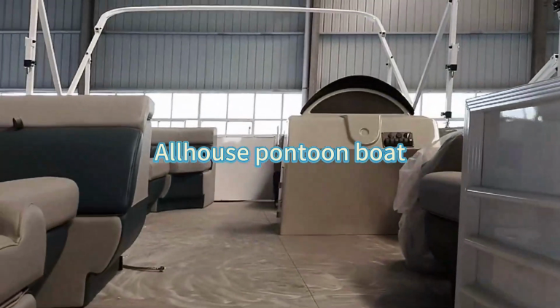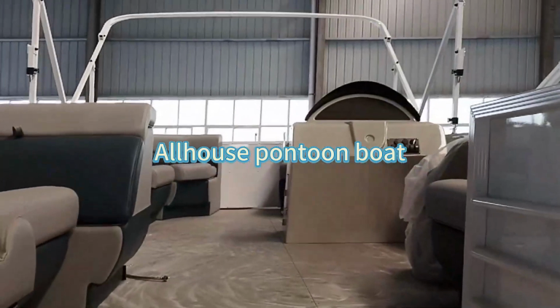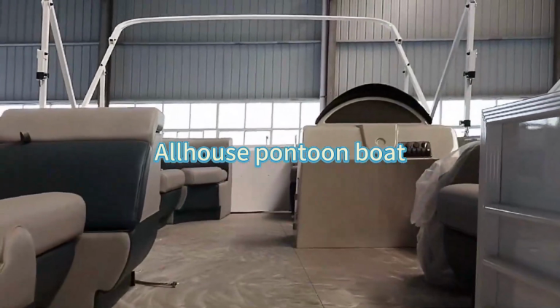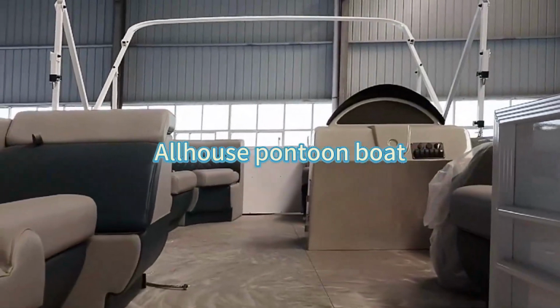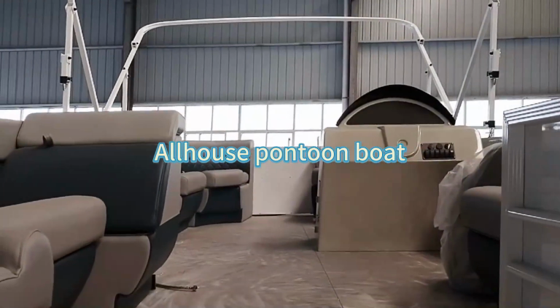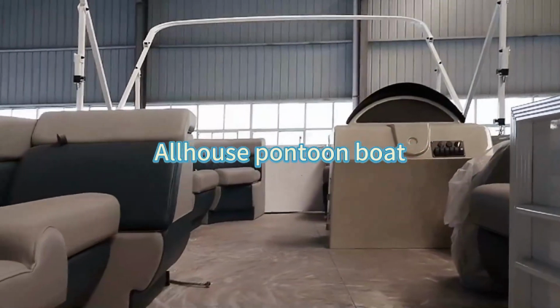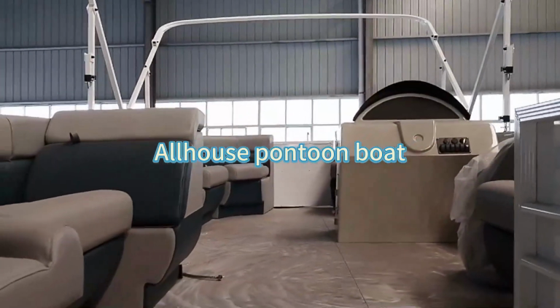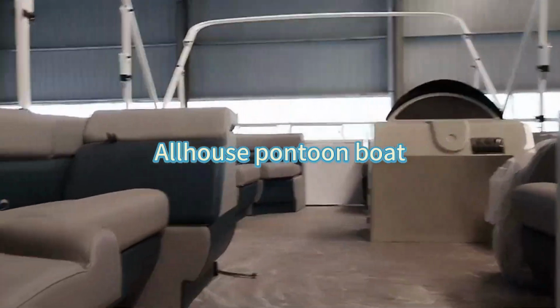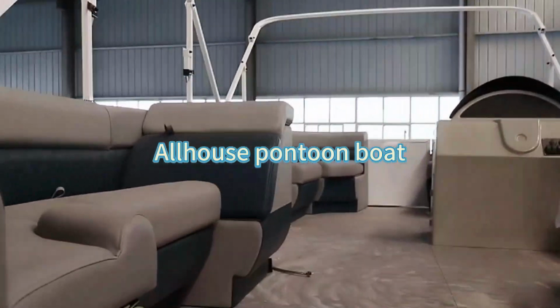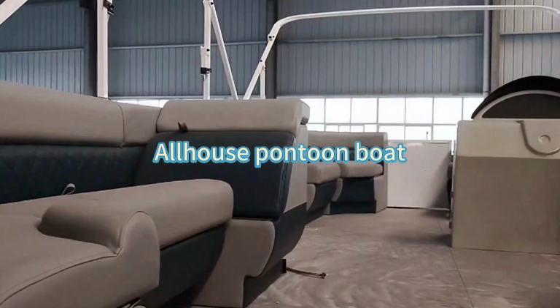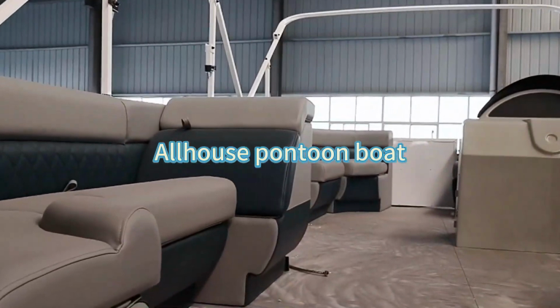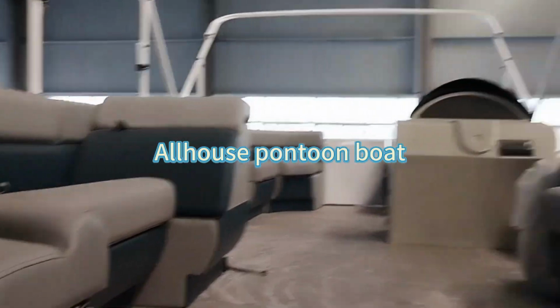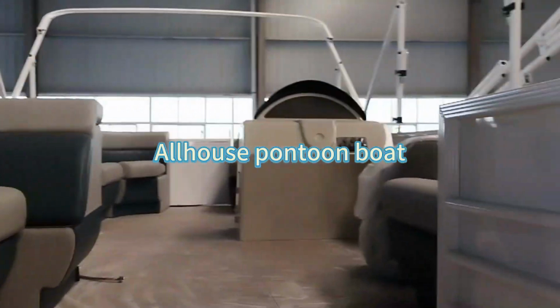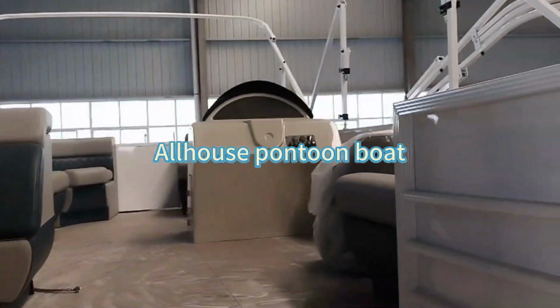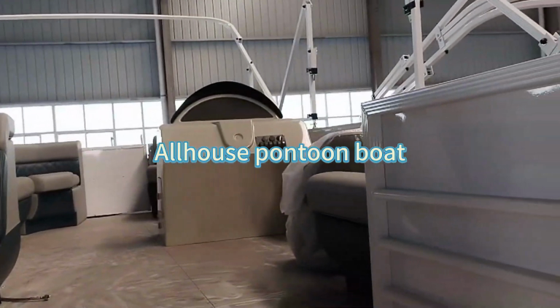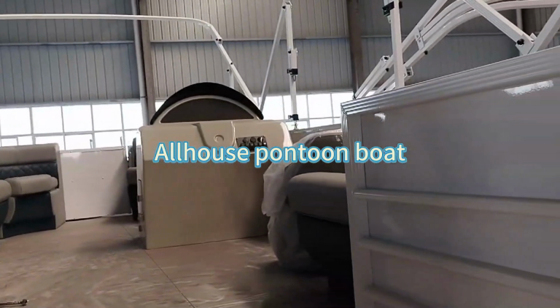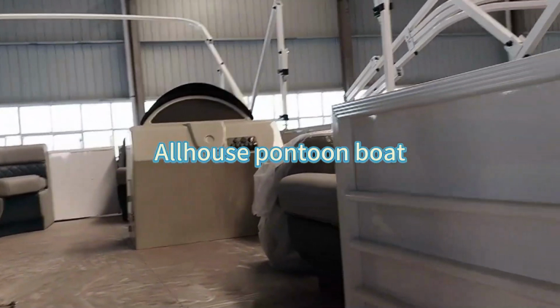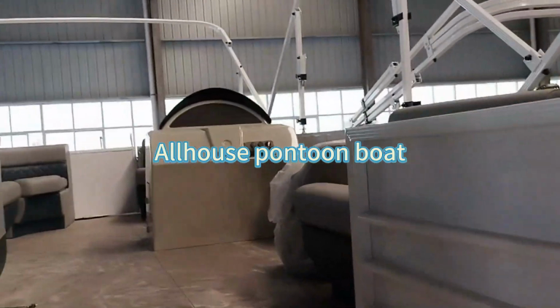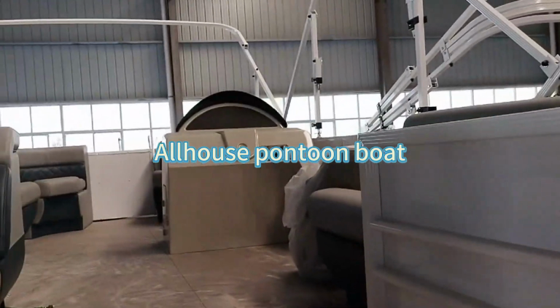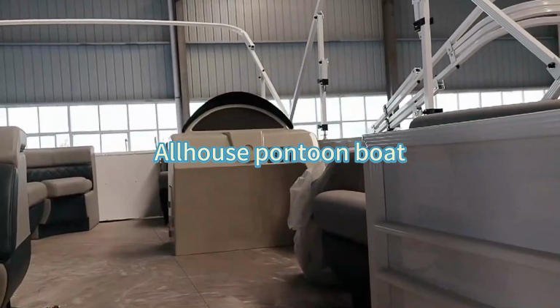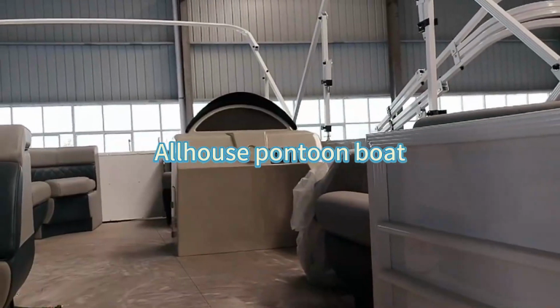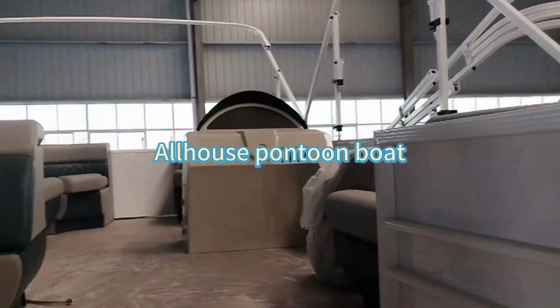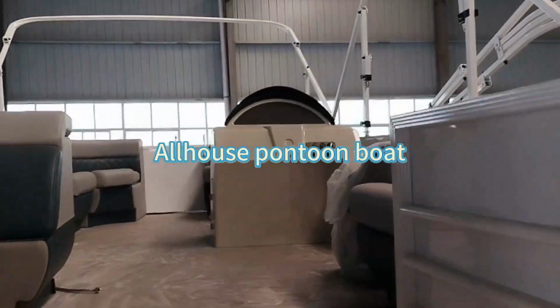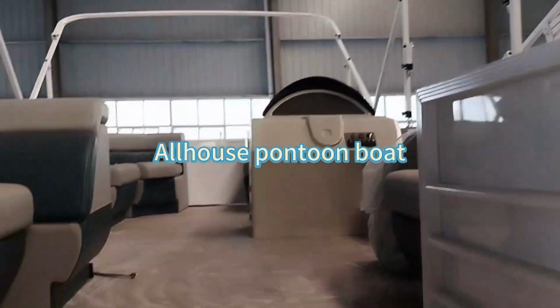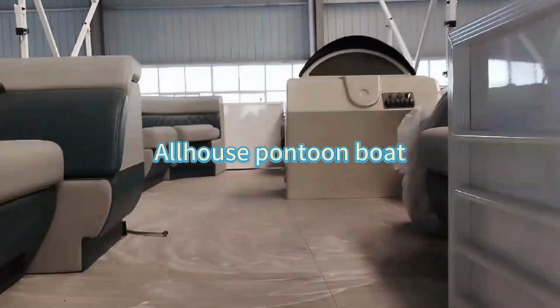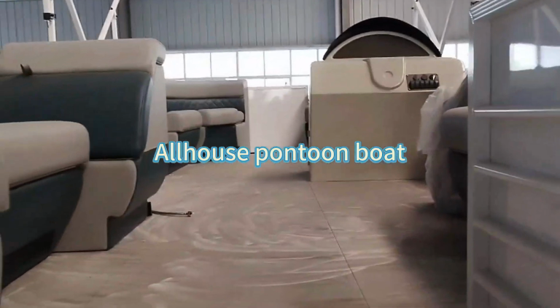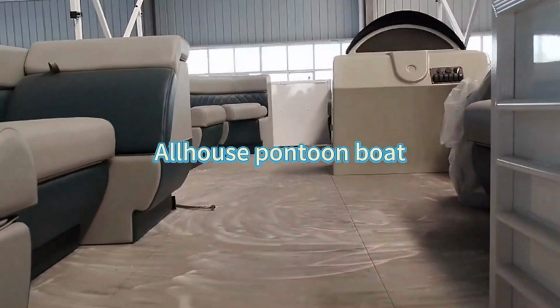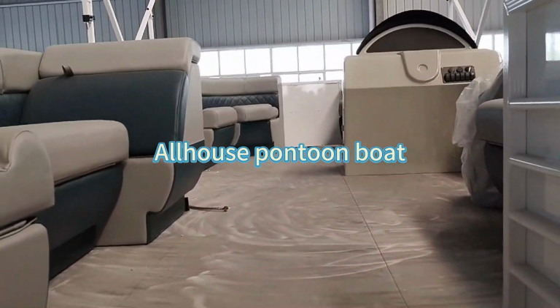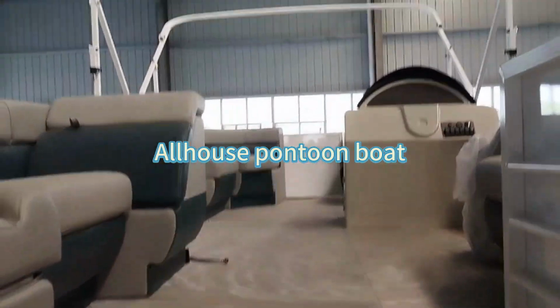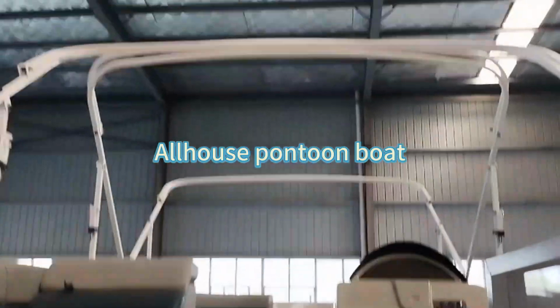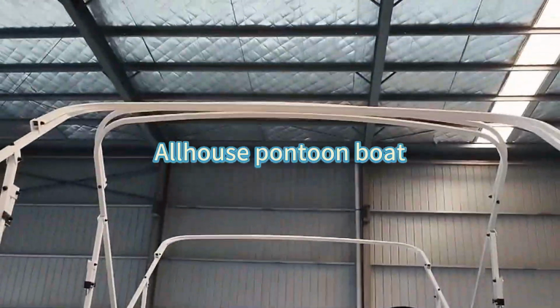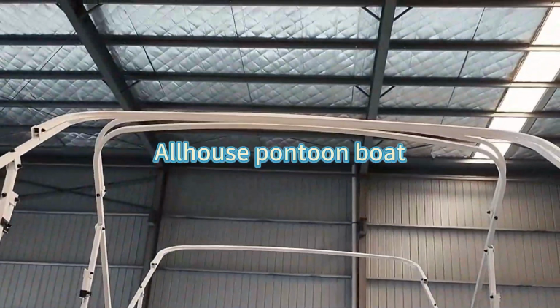In the boat we can provide the leather sofa, driver seat, controls, and other things like a removable table and the bimini top.